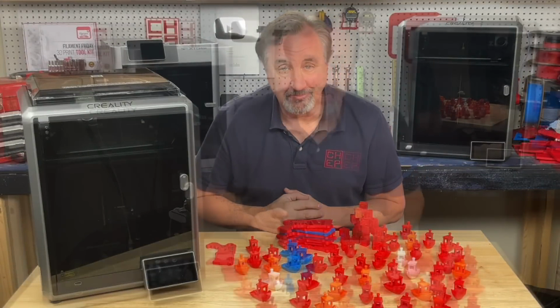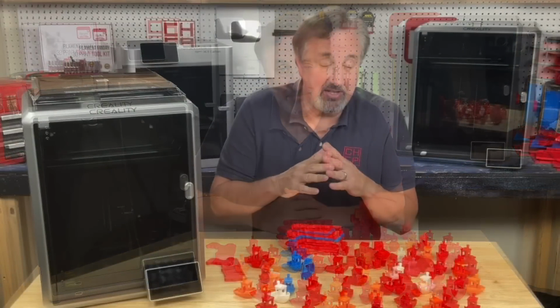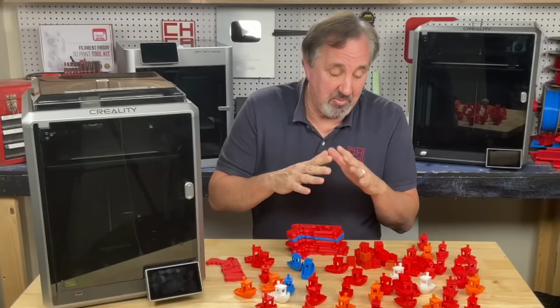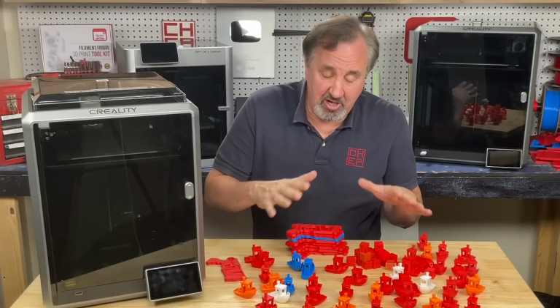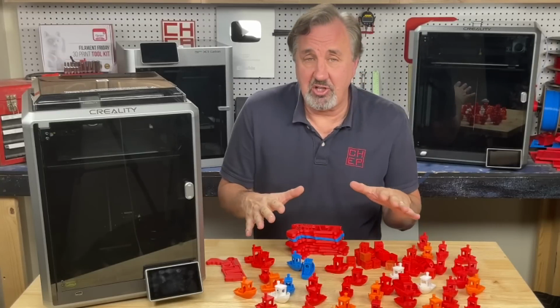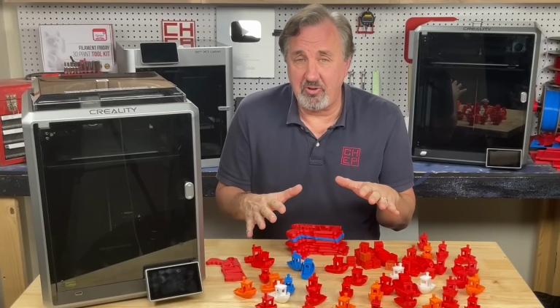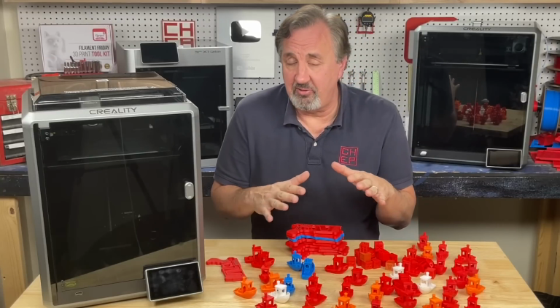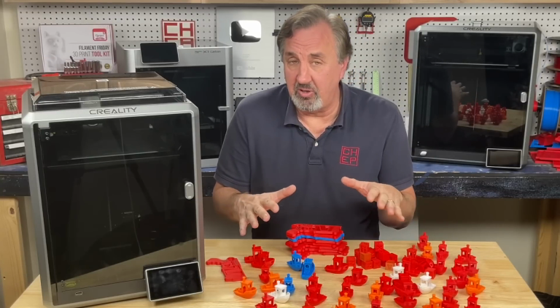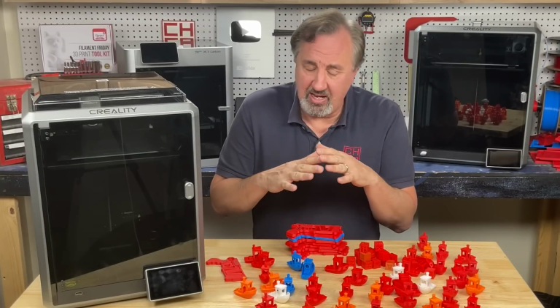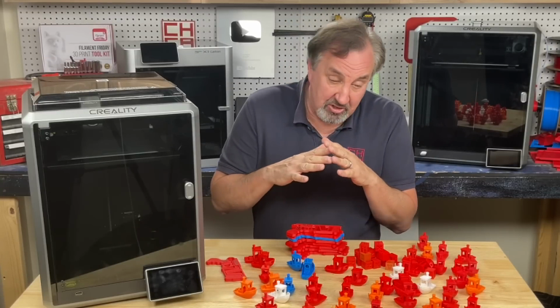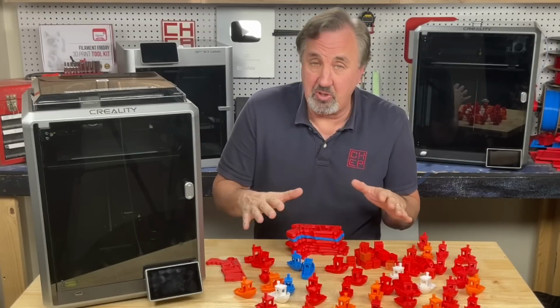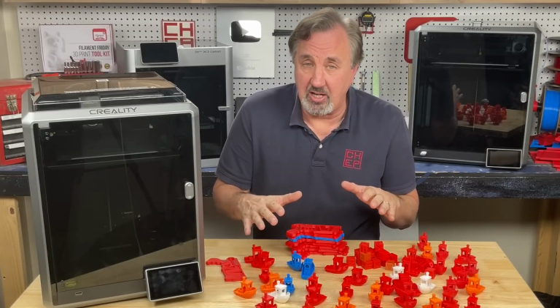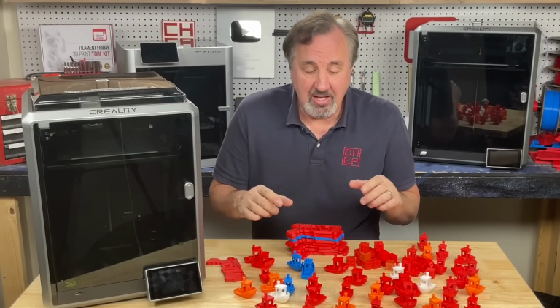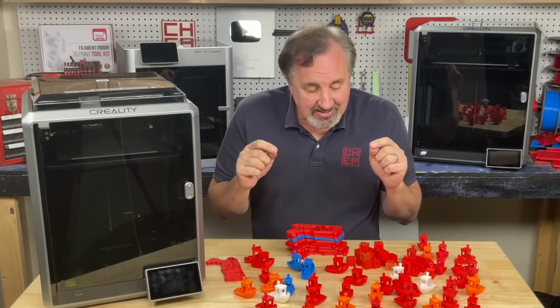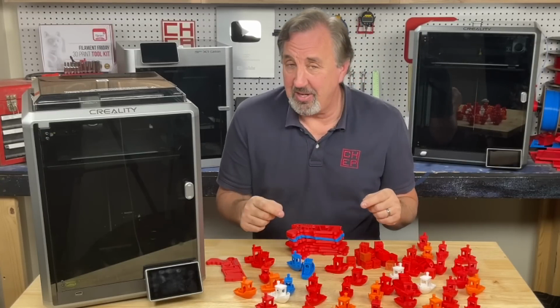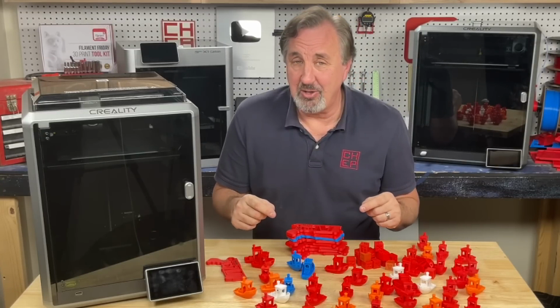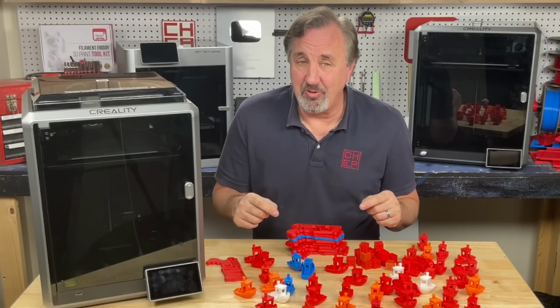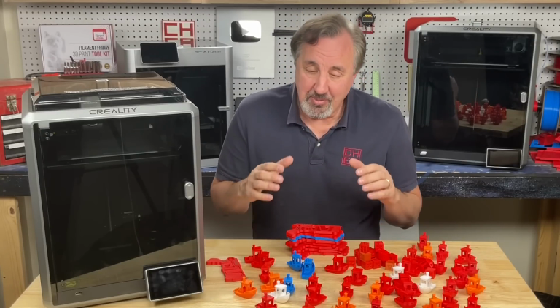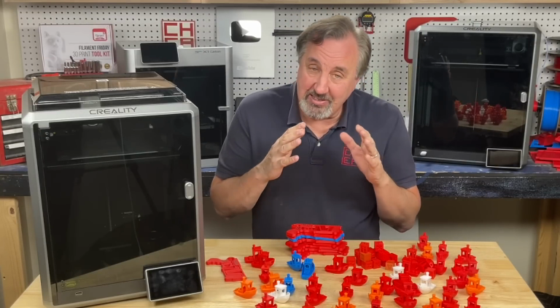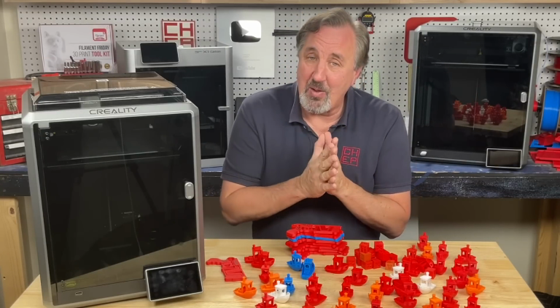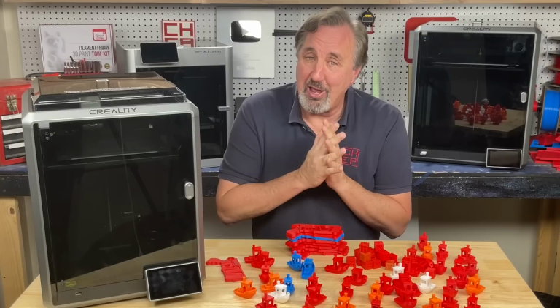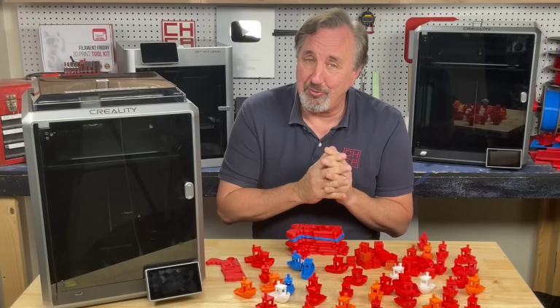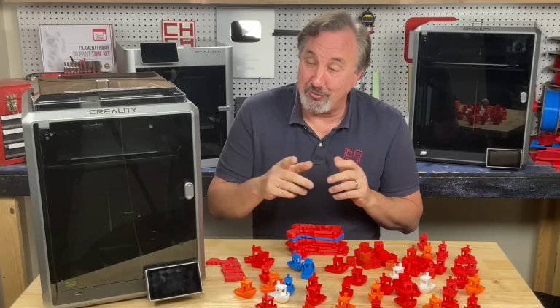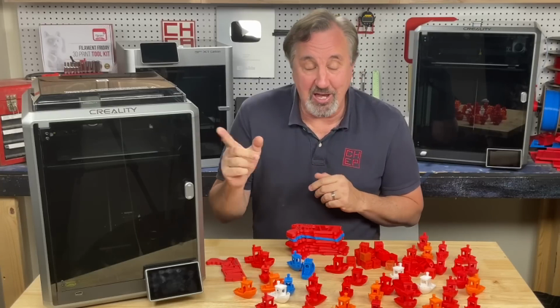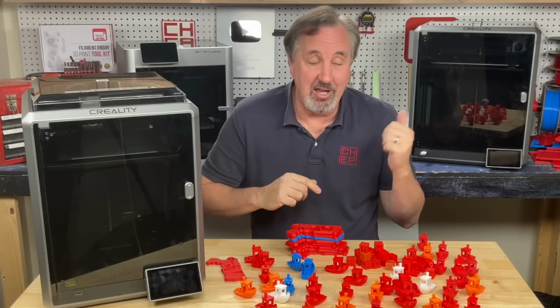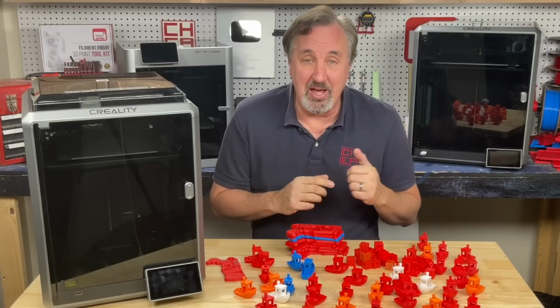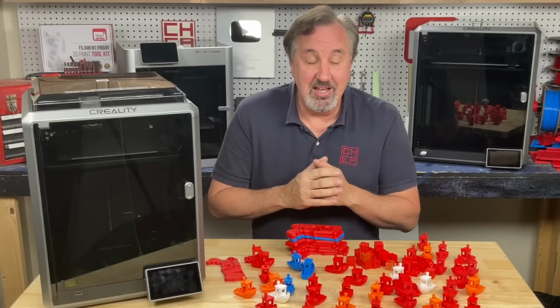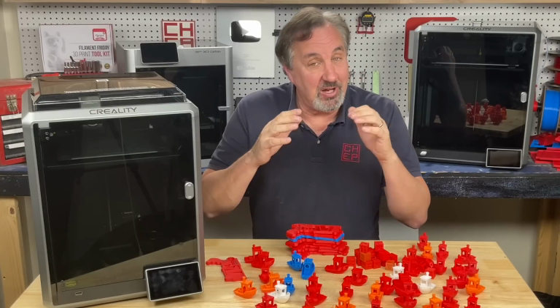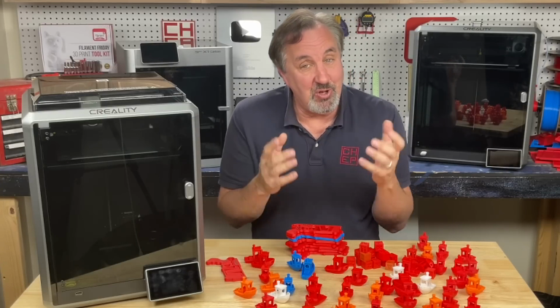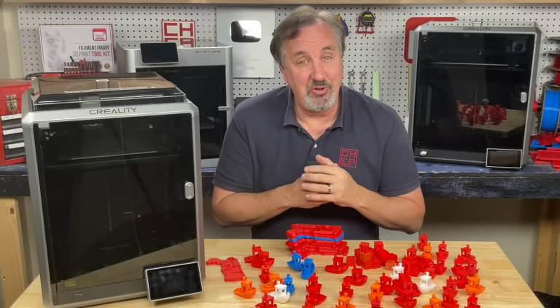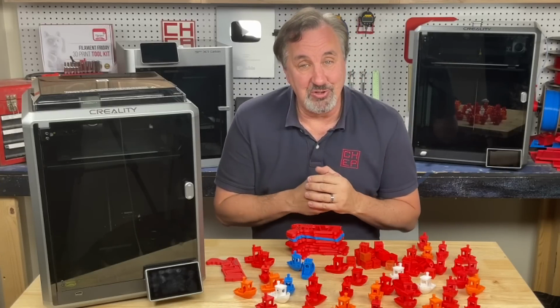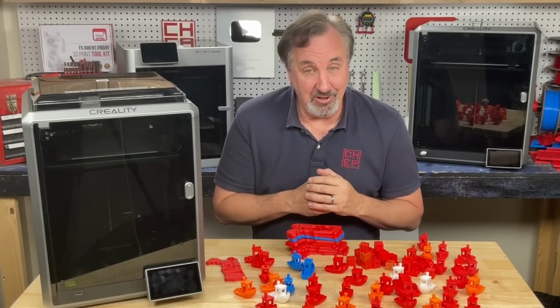This is actually the most challenging set of profiles I've ever built. It's taken so much time and I still think I can improve it. But at least now I have profiles for the K1 and K1 Max so I can use all the features in Cura.